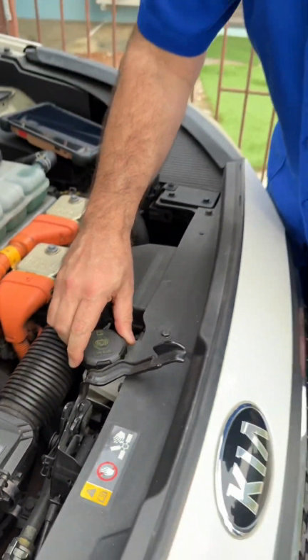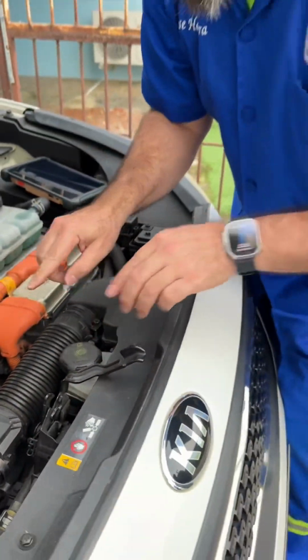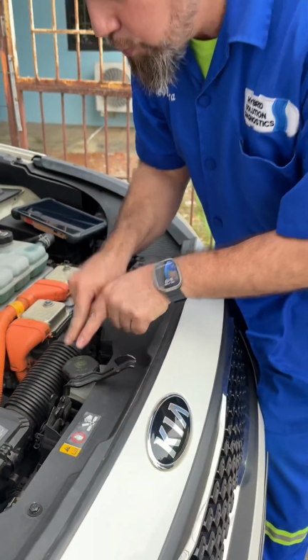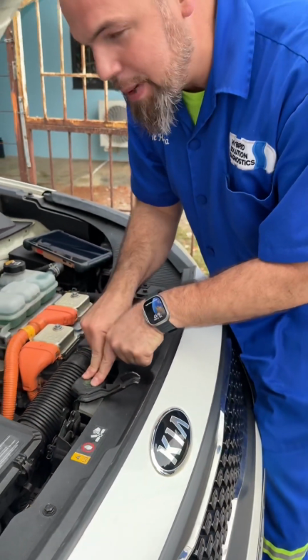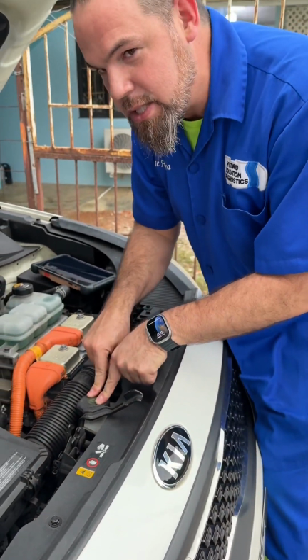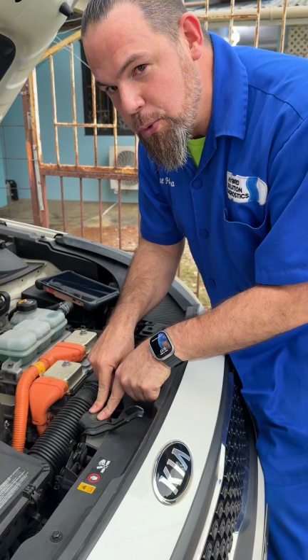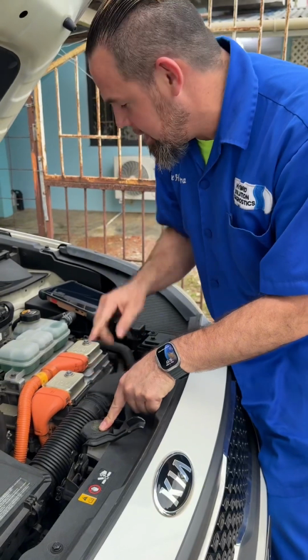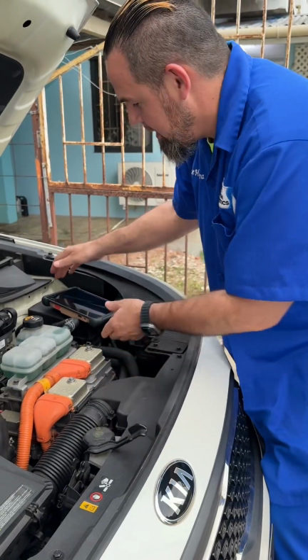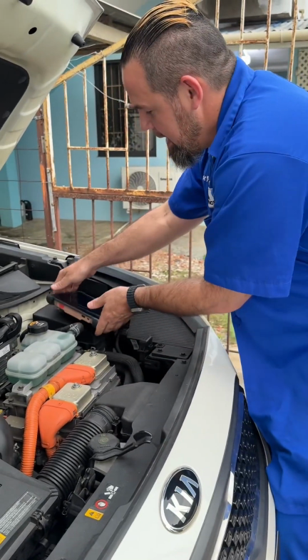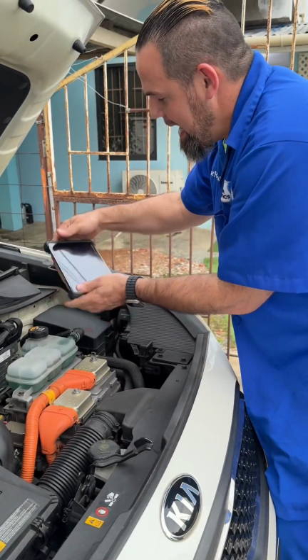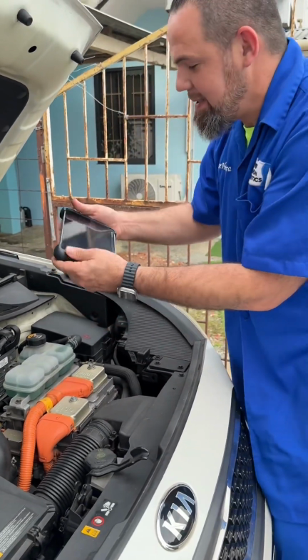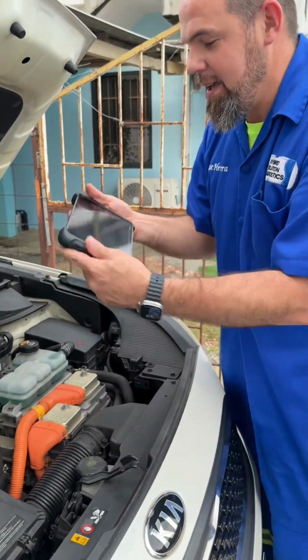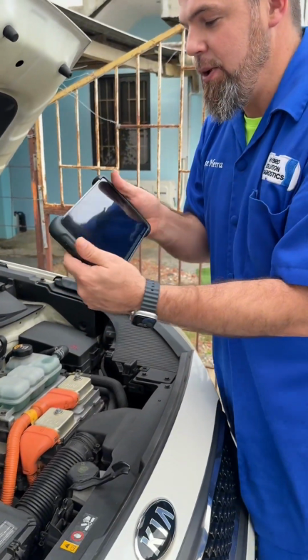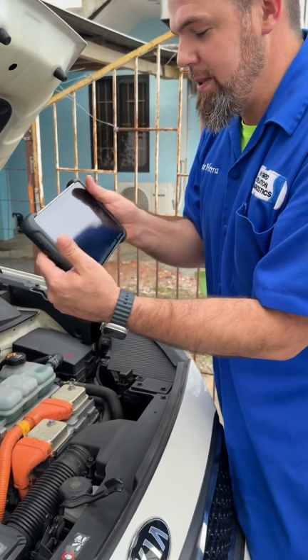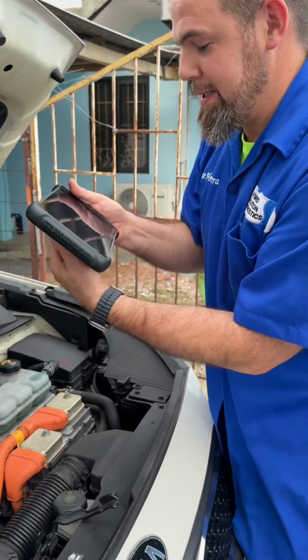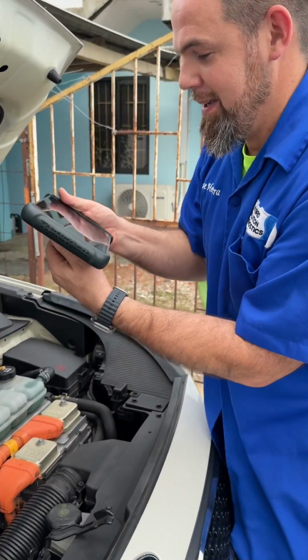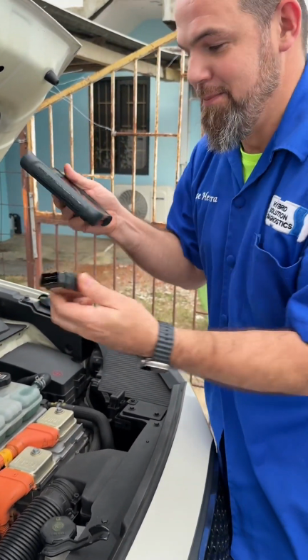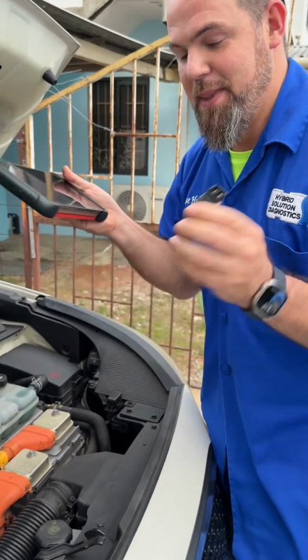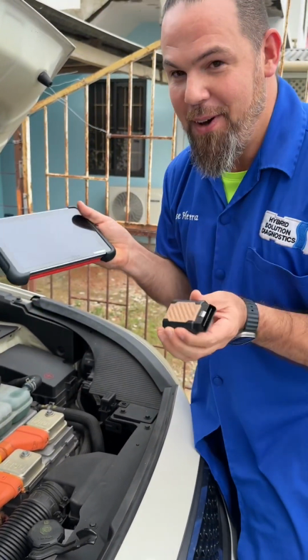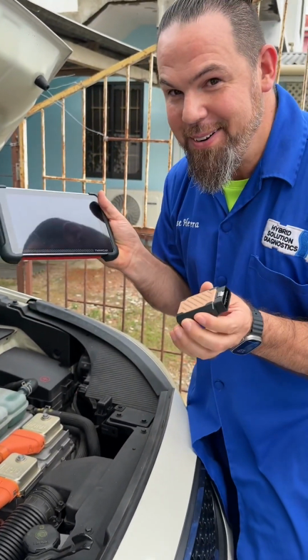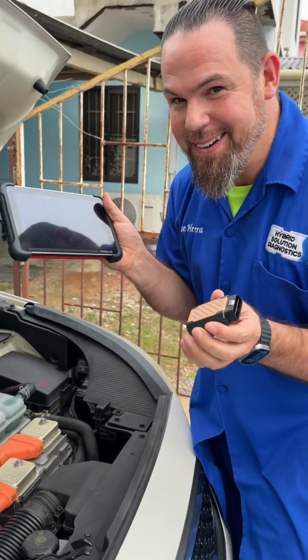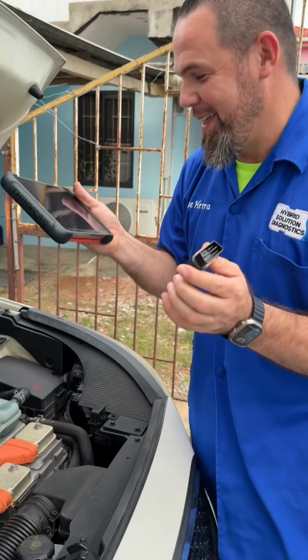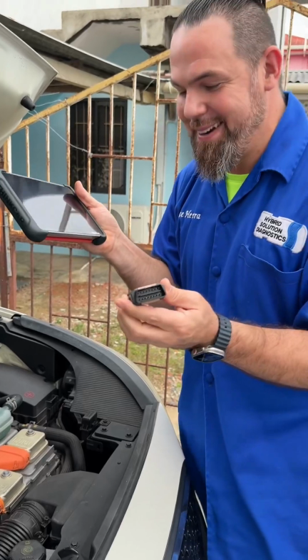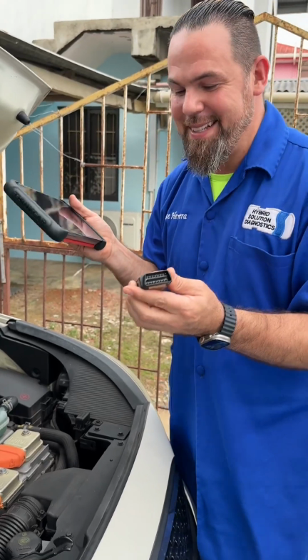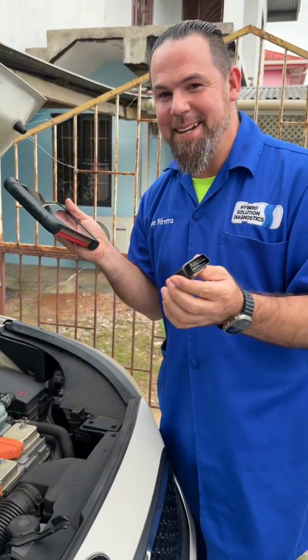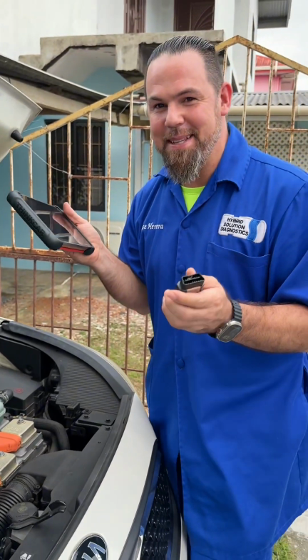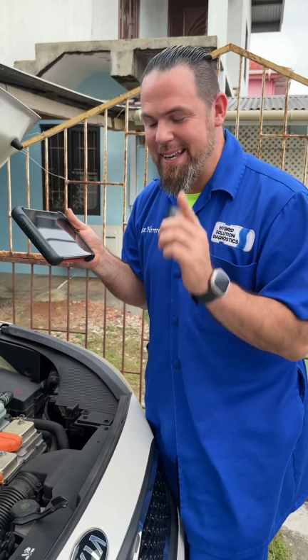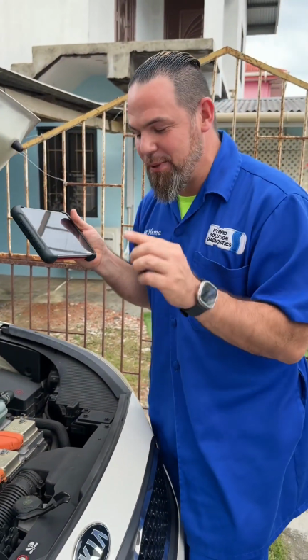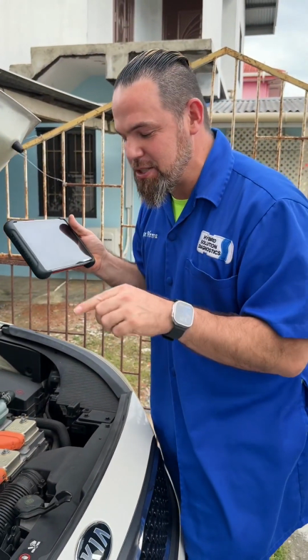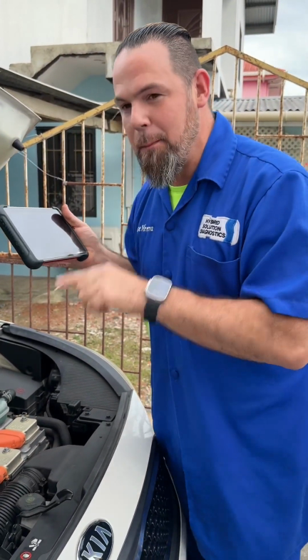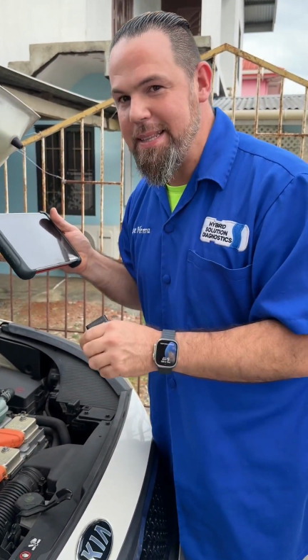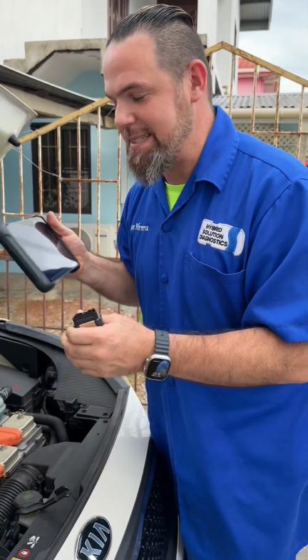Once we replace this fluid, let's see if using this $500 ThinkCar 689BT we can just bleed the system.